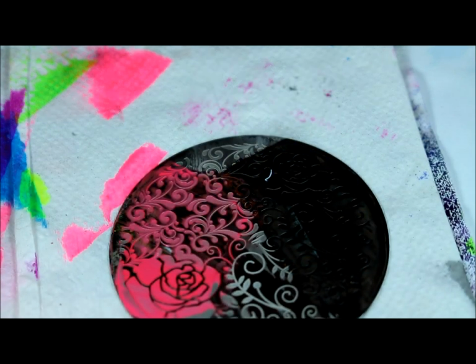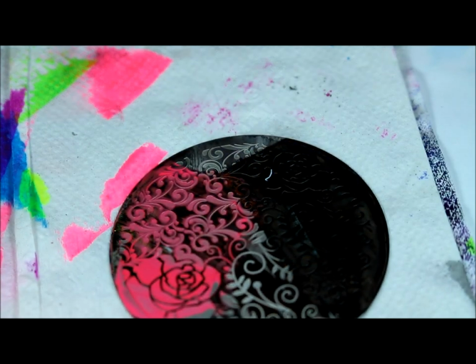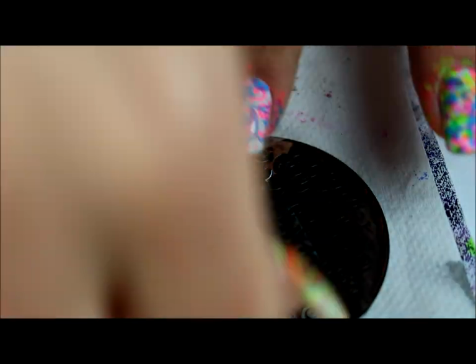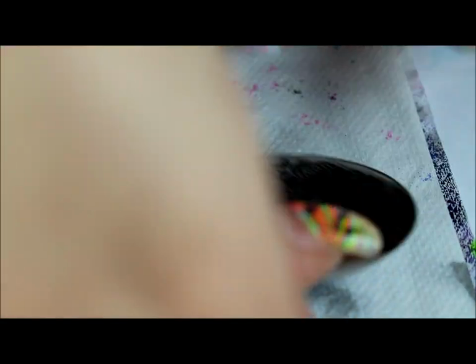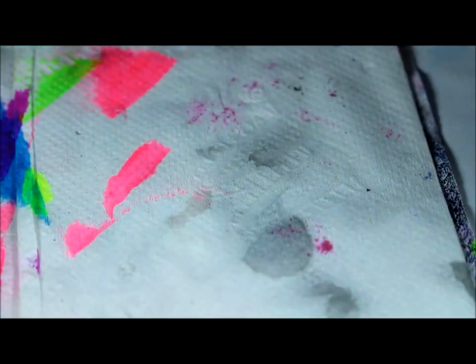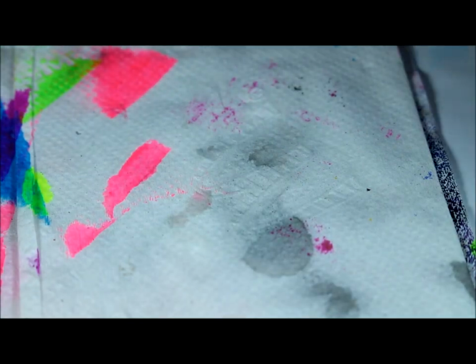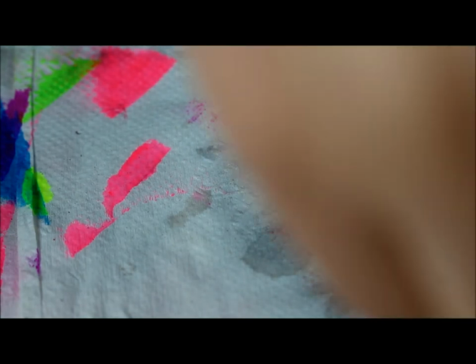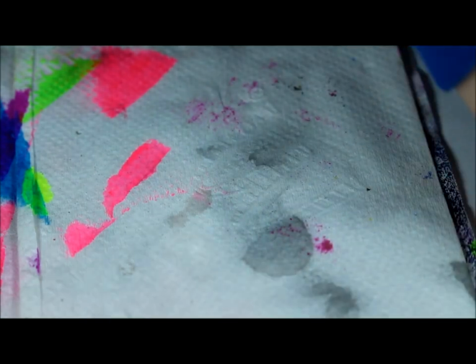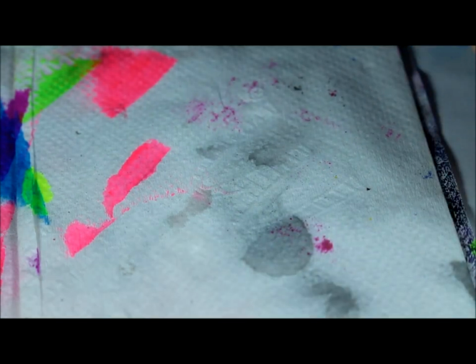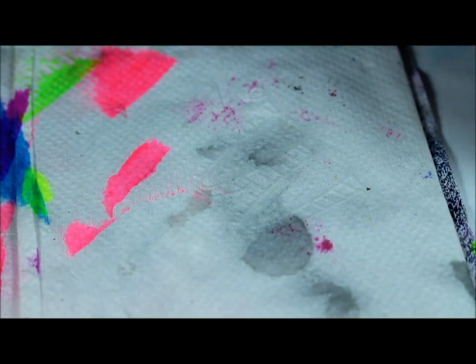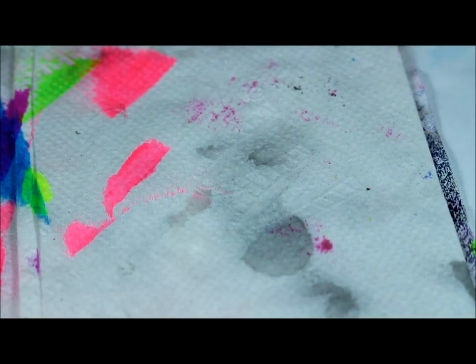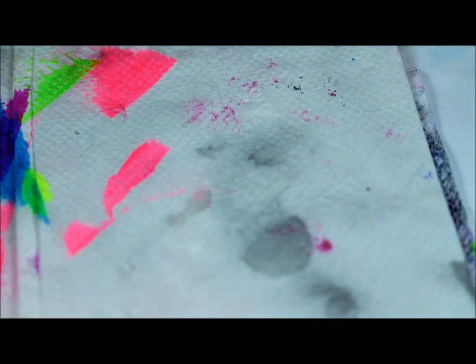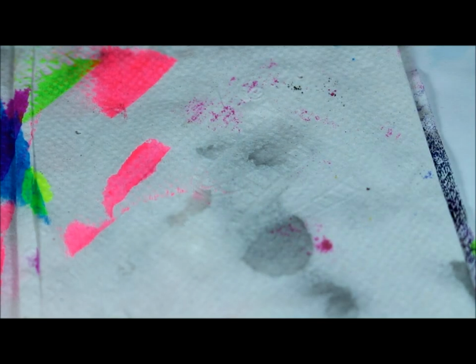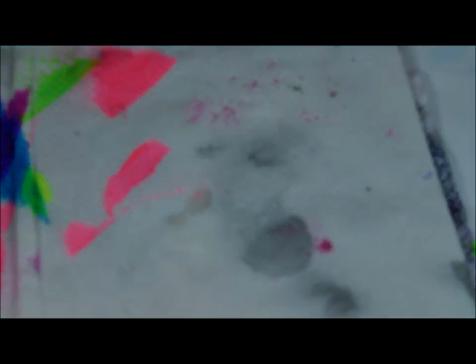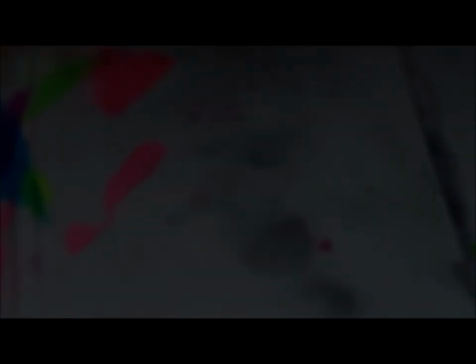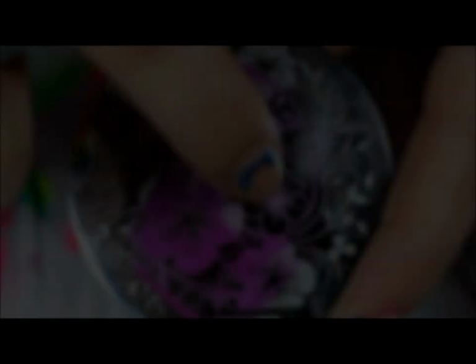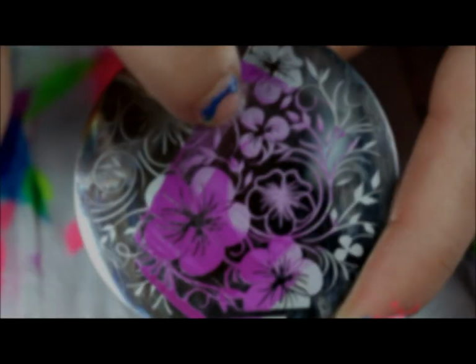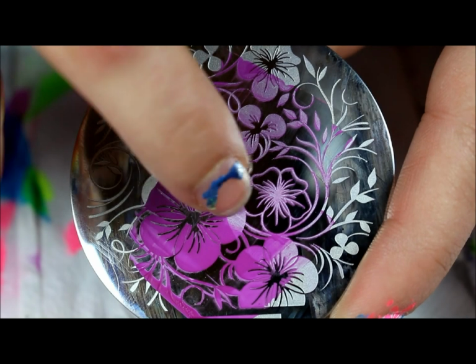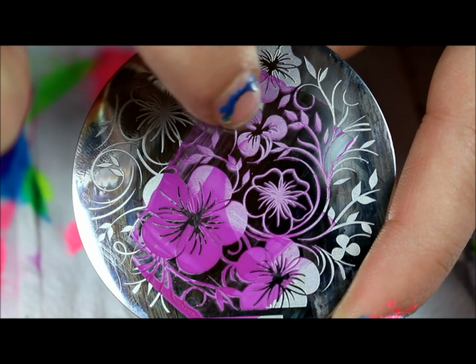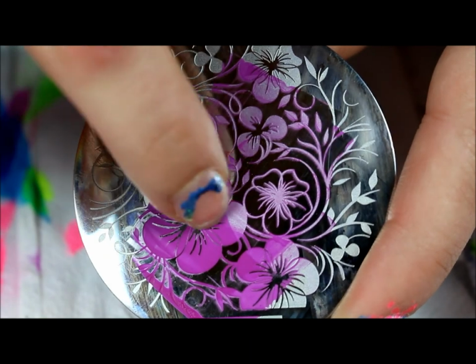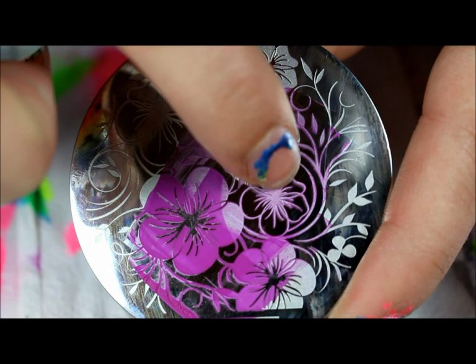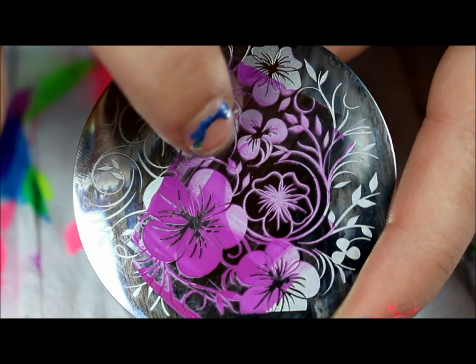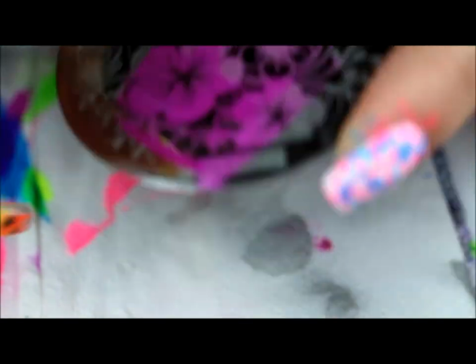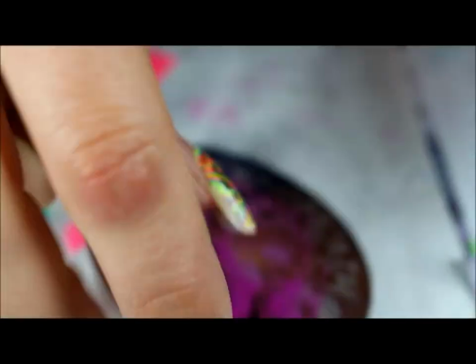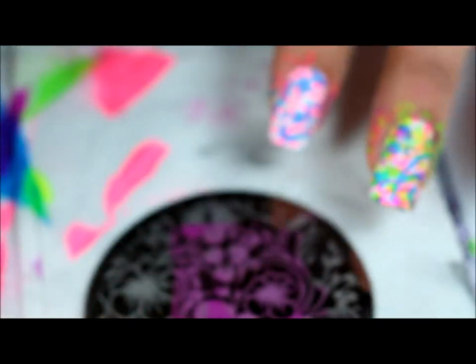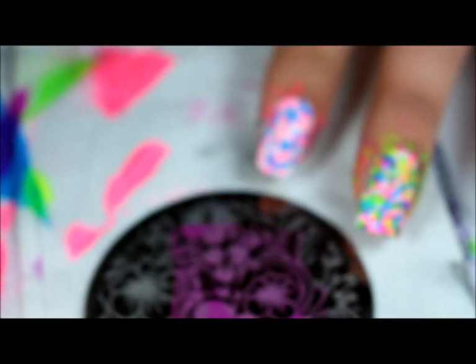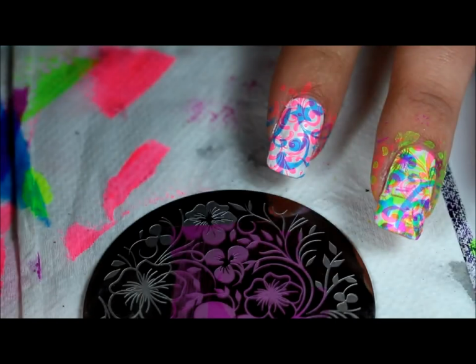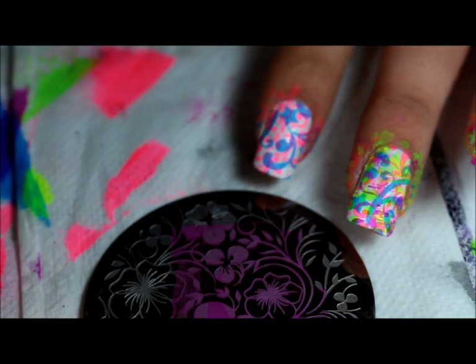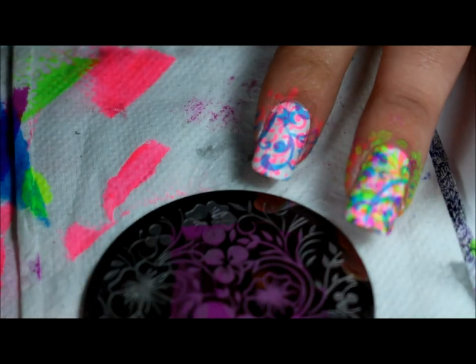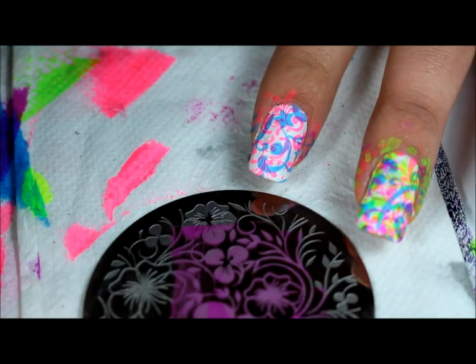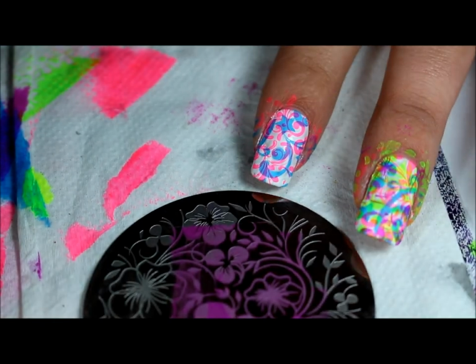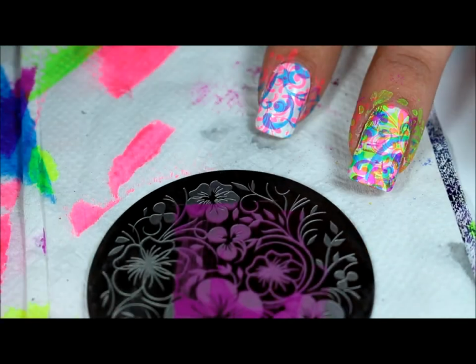And then the next stamp will be purple and I'll be using Queen 72, image right here. And the next color is purple.